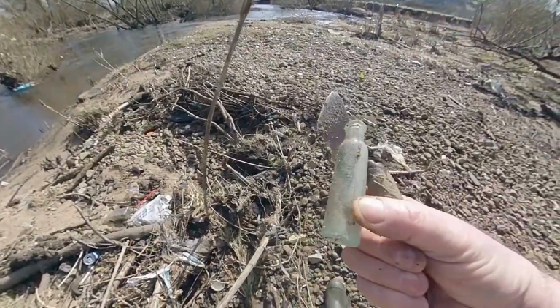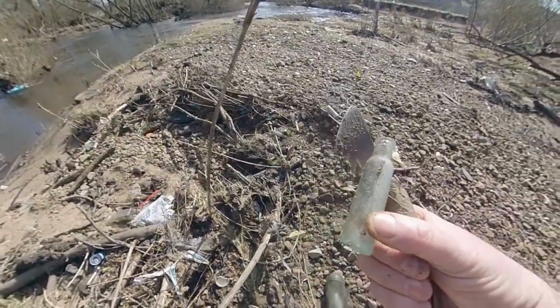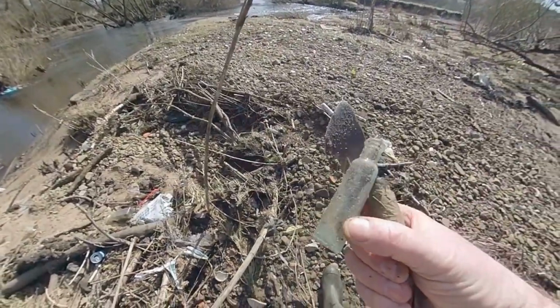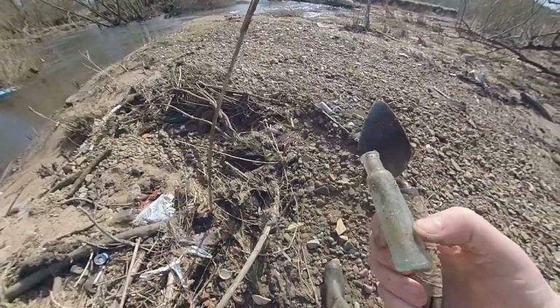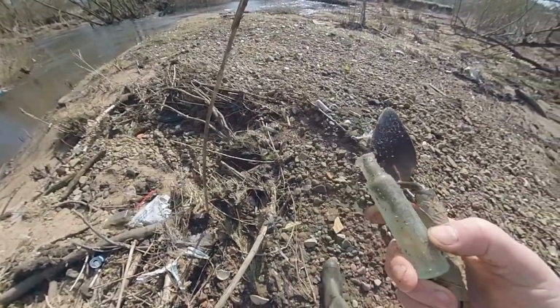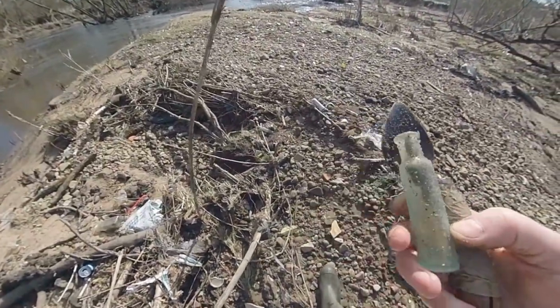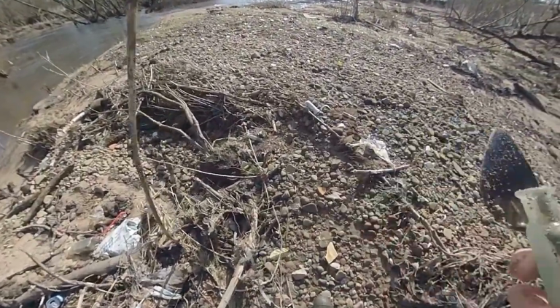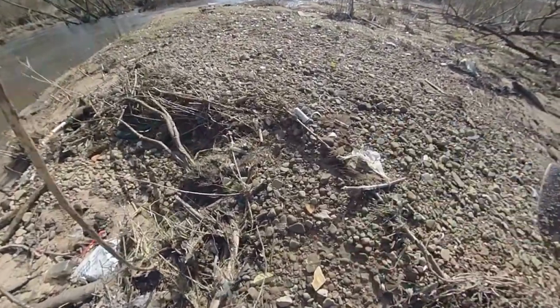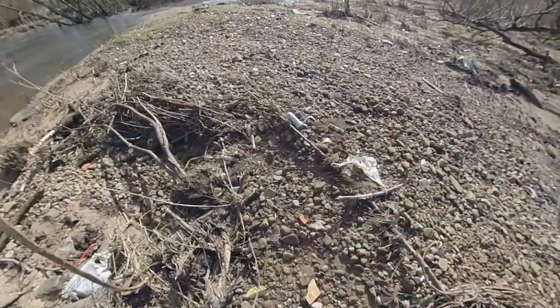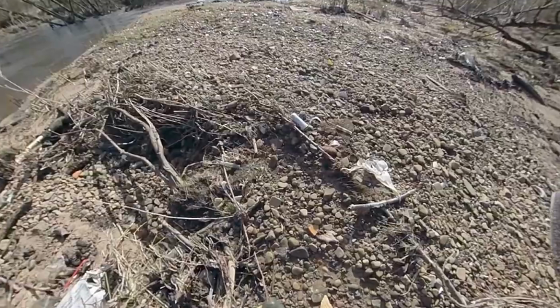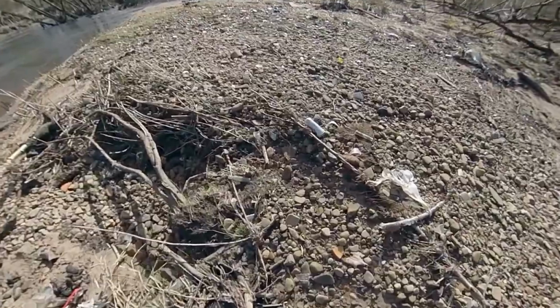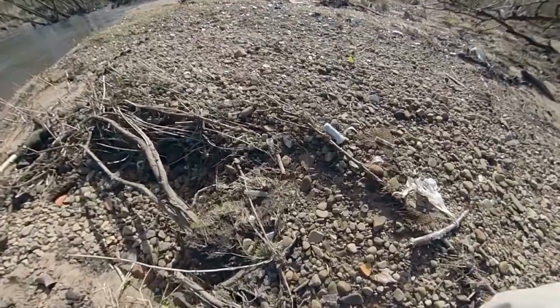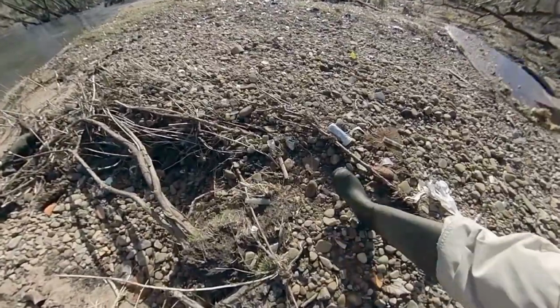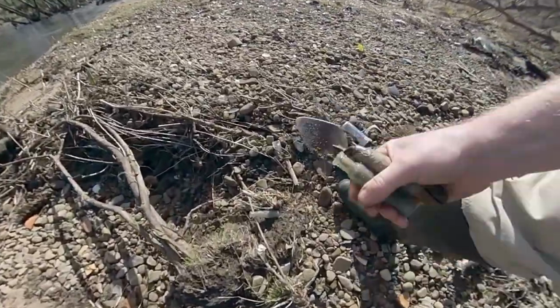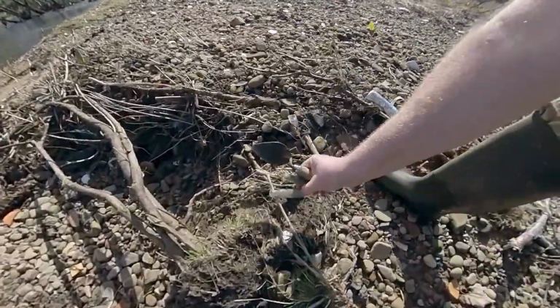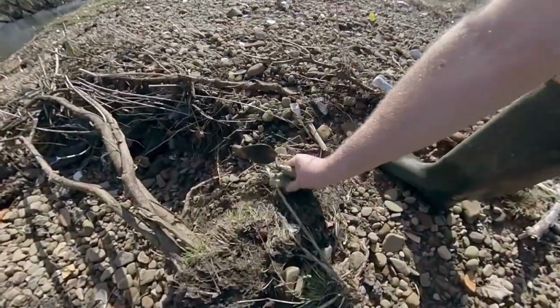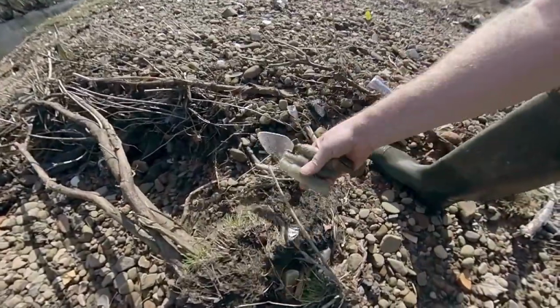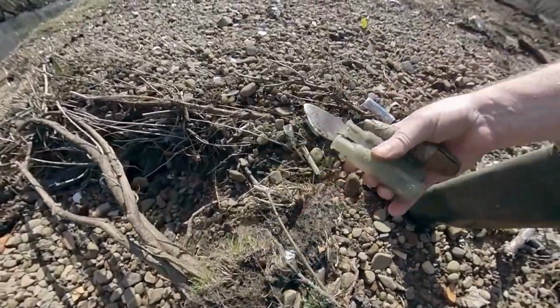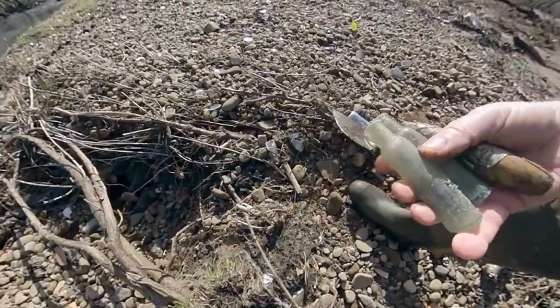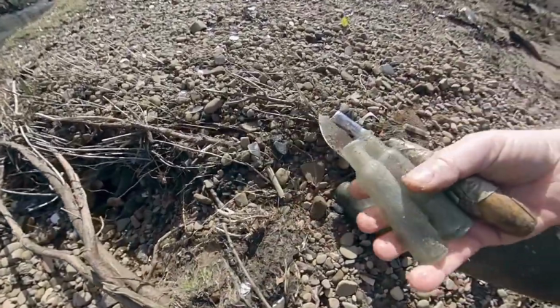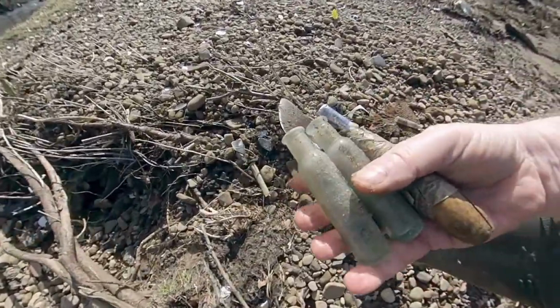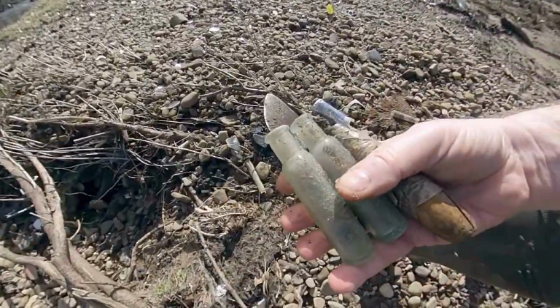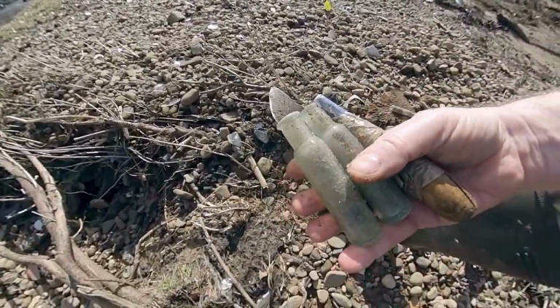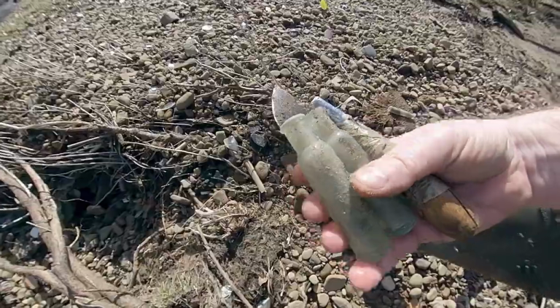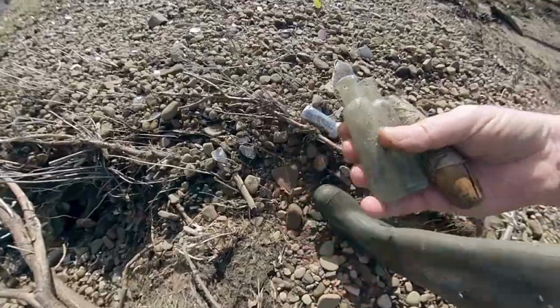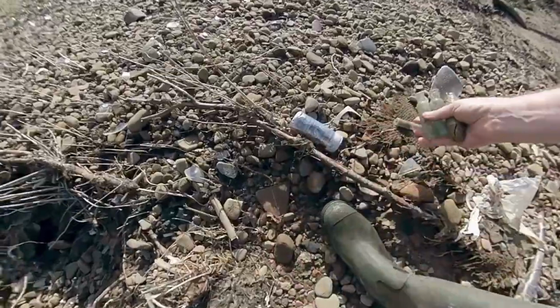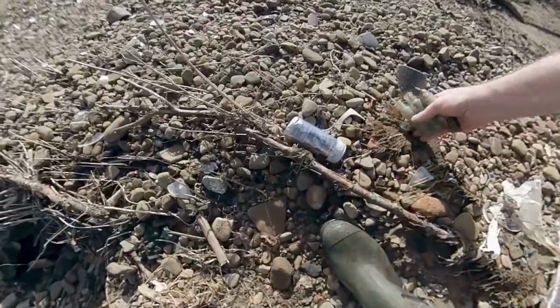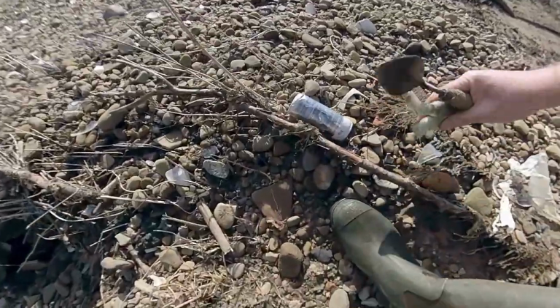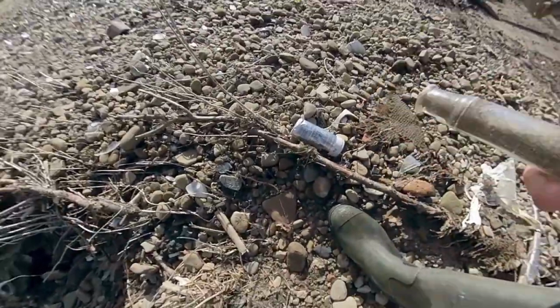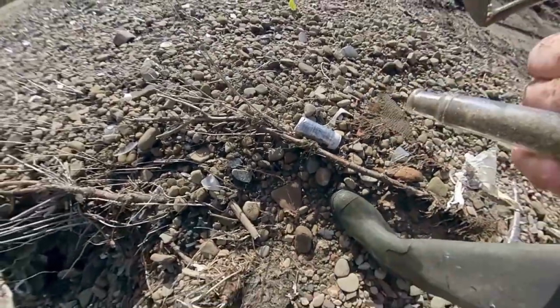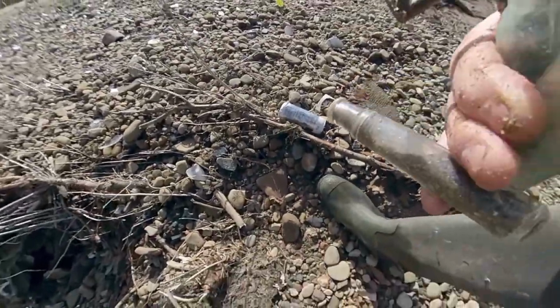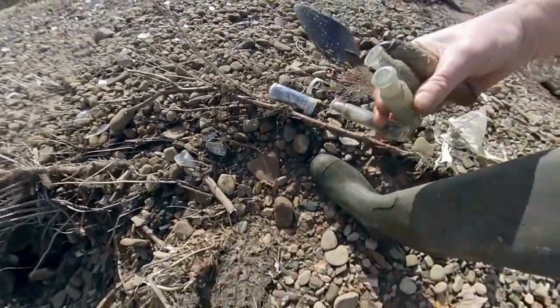That's a nice bottle. Oh look, there's a few of them here. Are they the same? Yeah, they're the same. And another one which is broken.